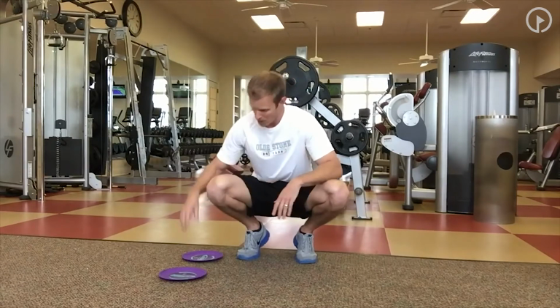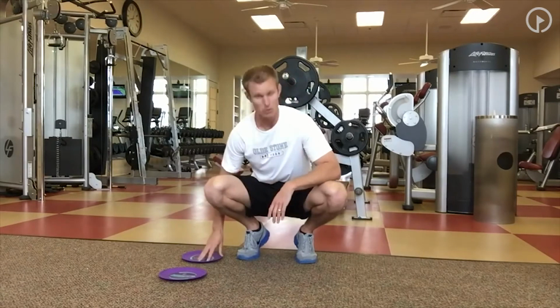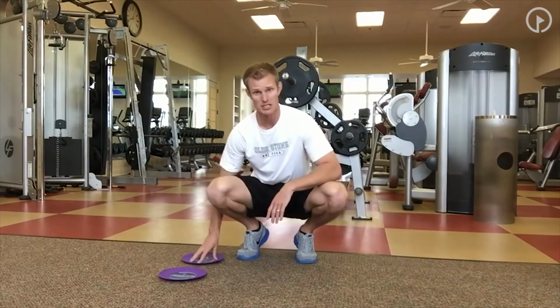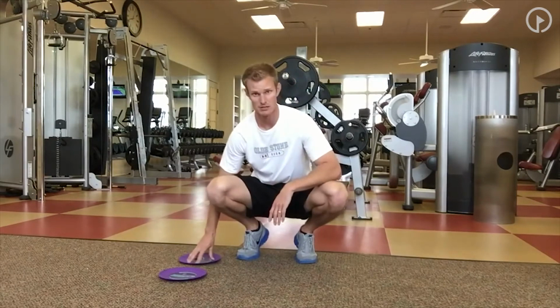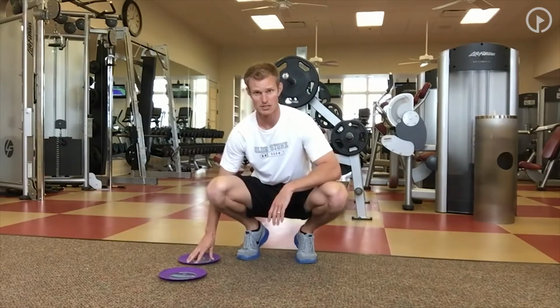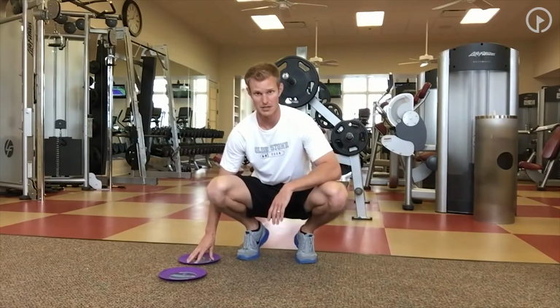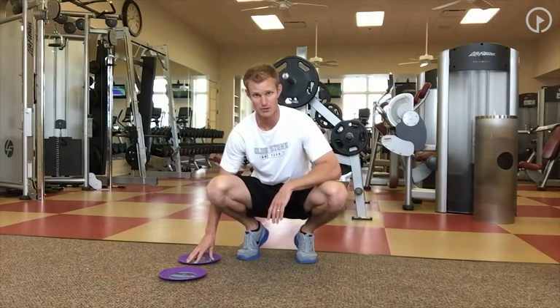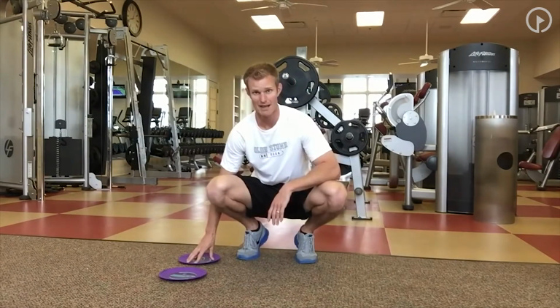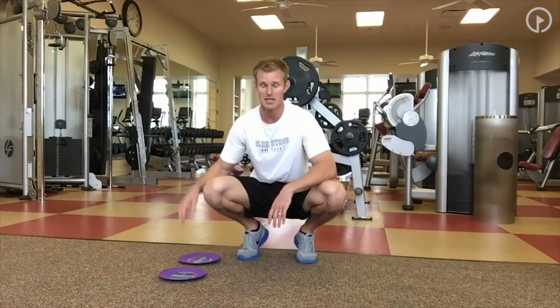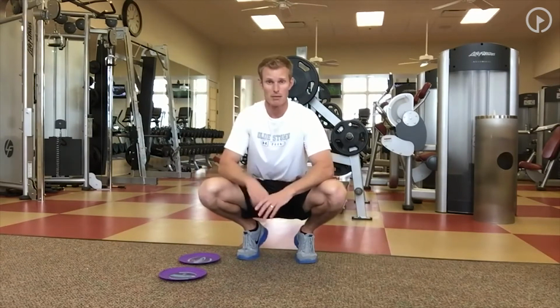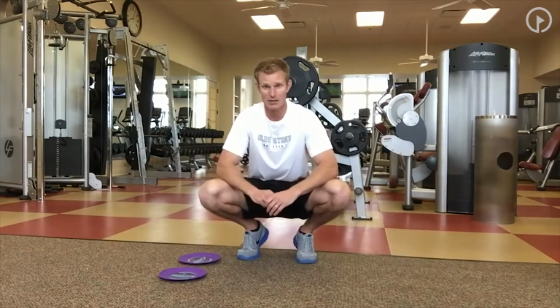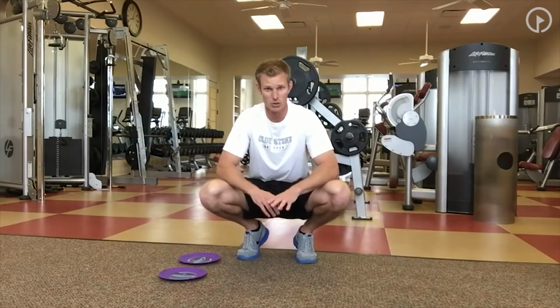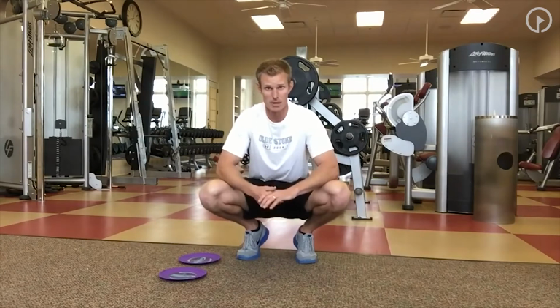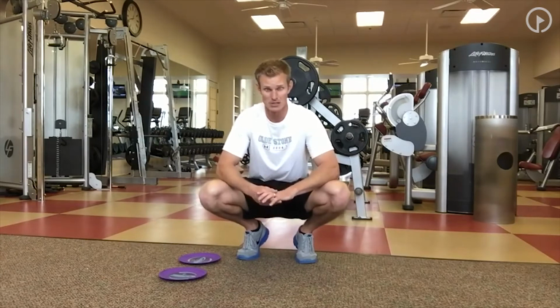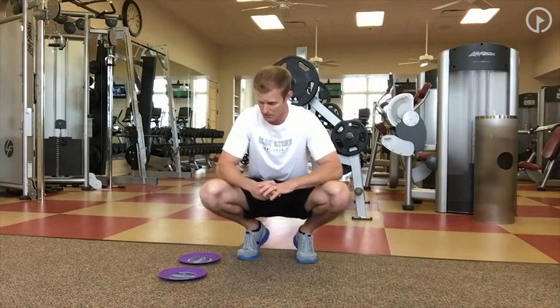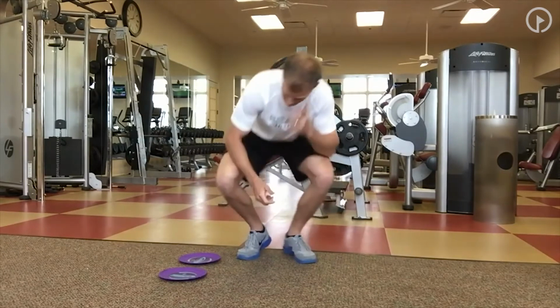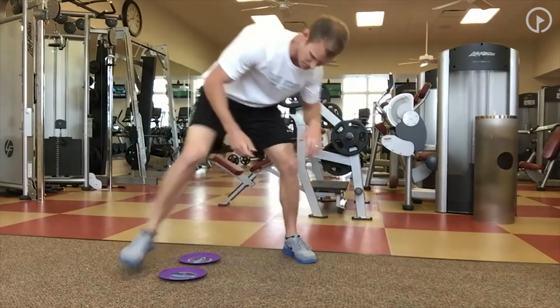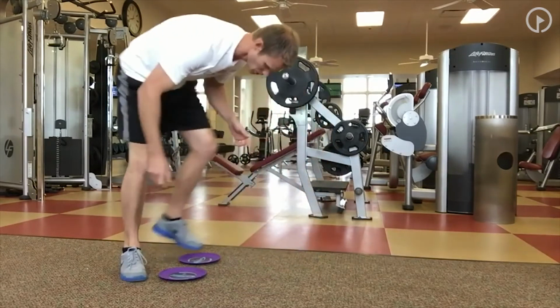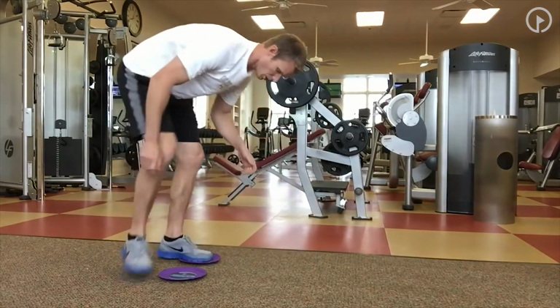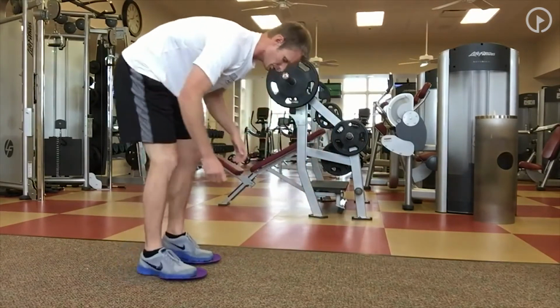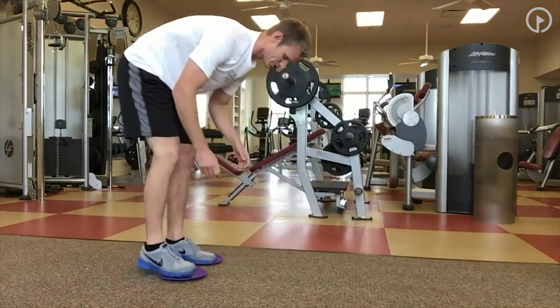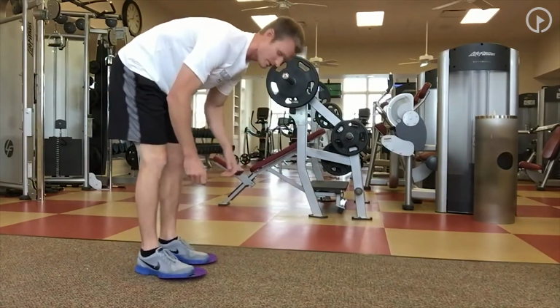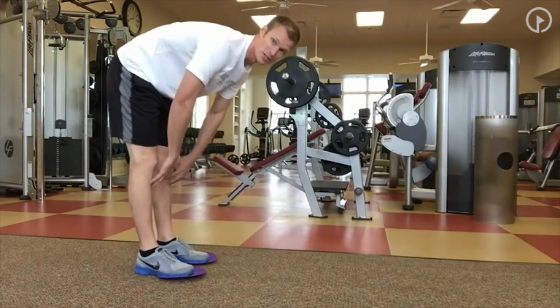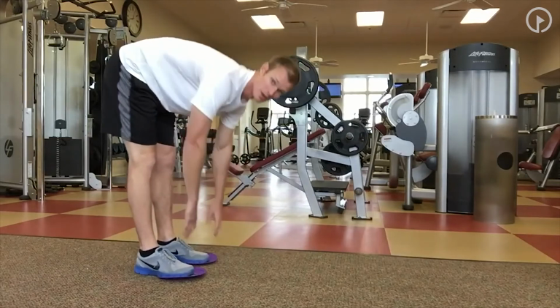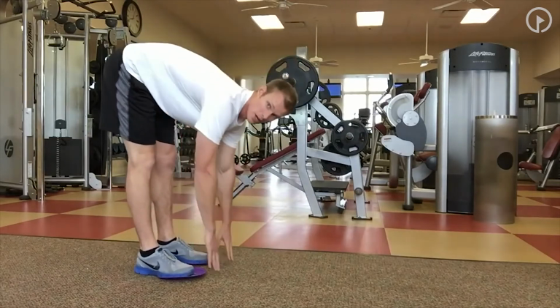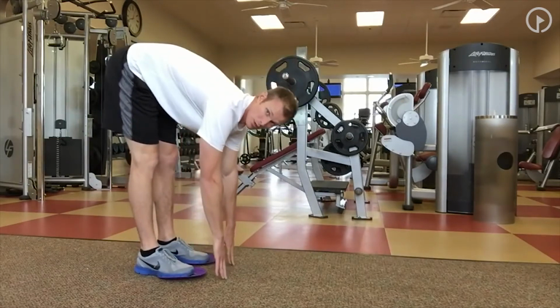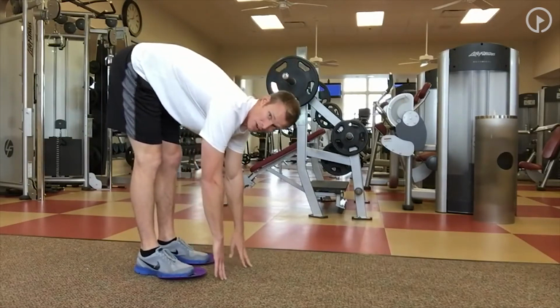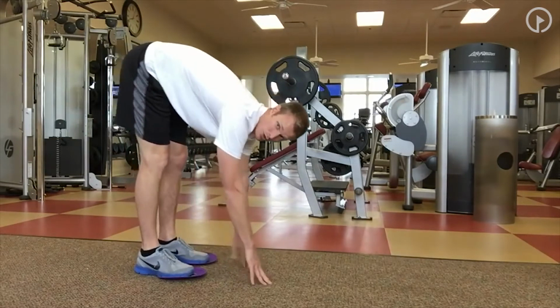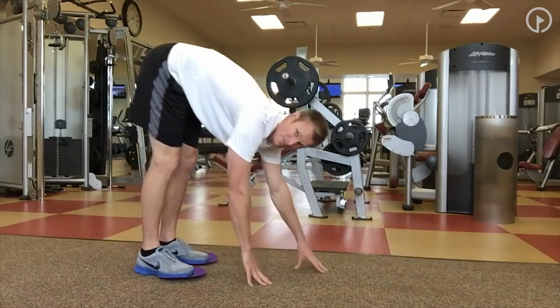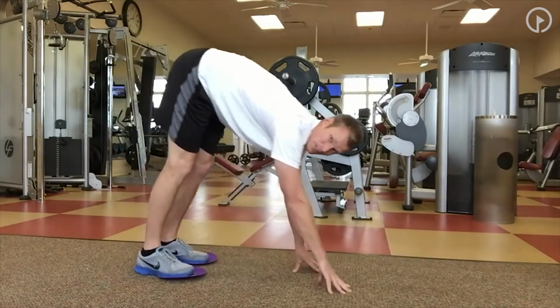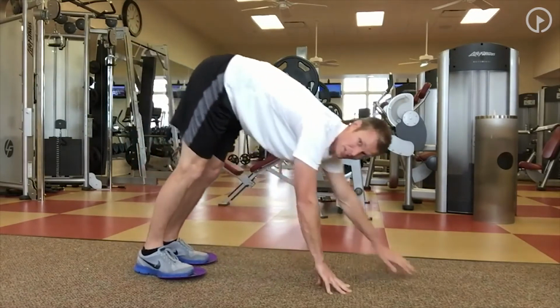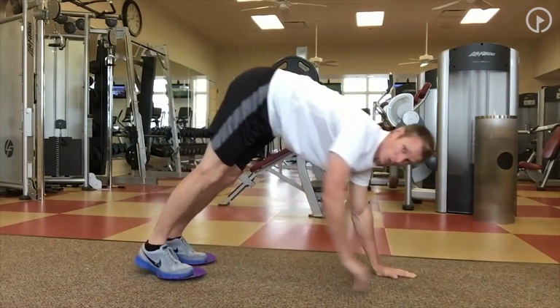I'm going to be using some little slides here. If you don't have these, grab a towel — it's going to work on just about any slick surface. We're going to start with our feet on here, go down, and do everybody's favorite: an inchworm.